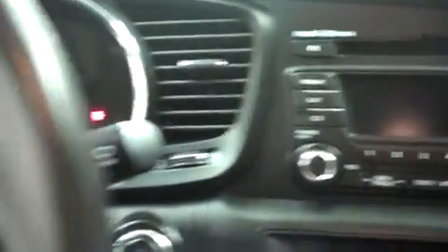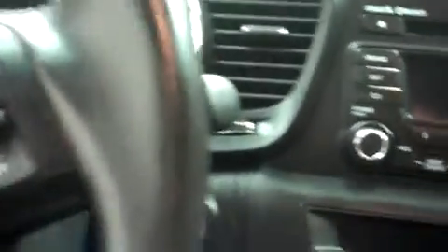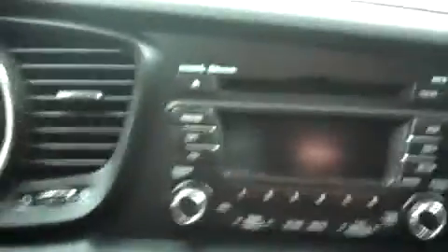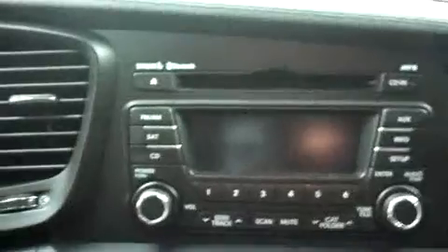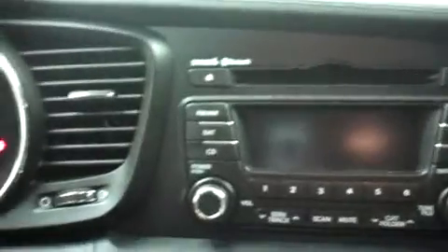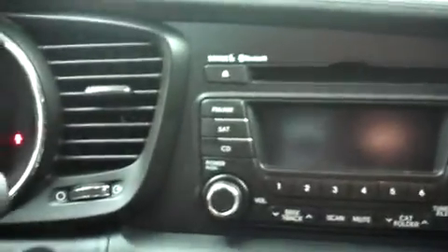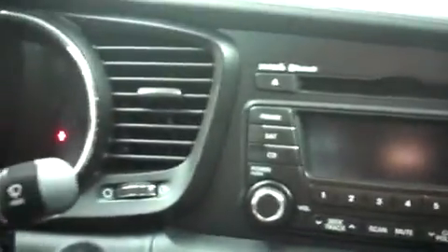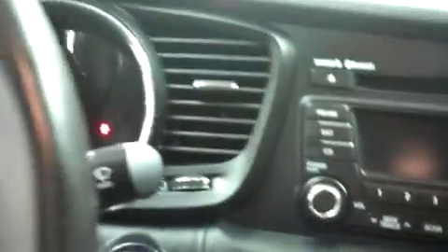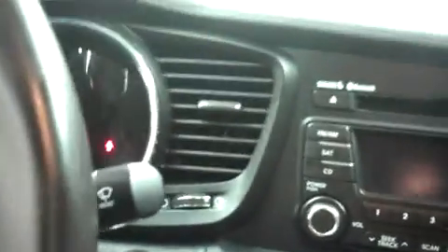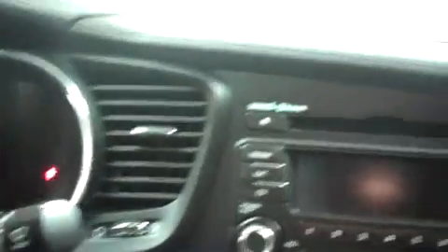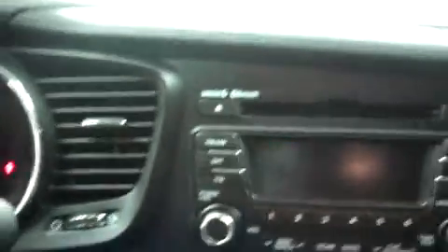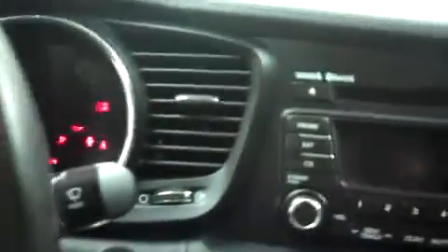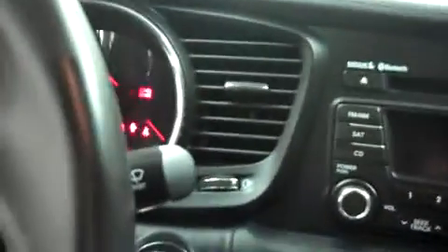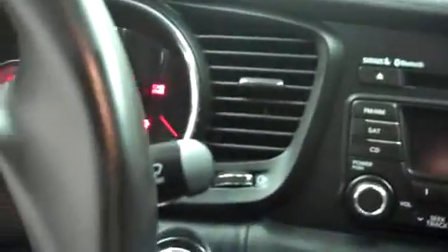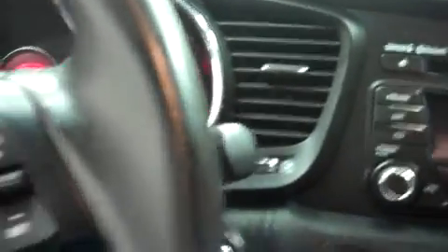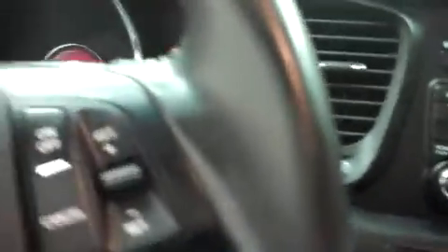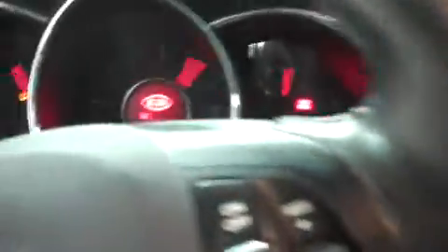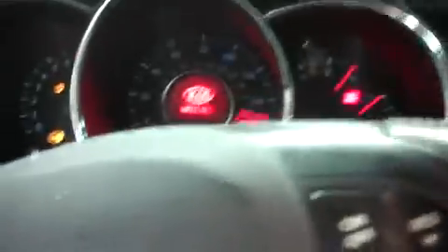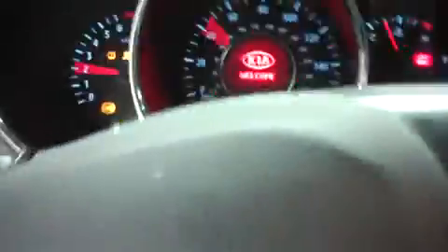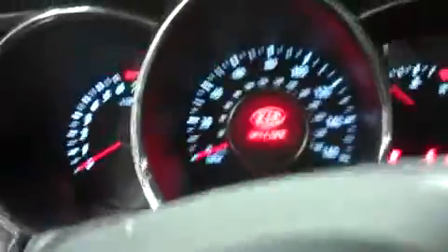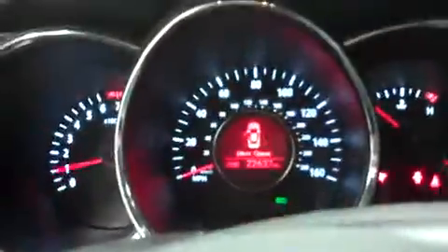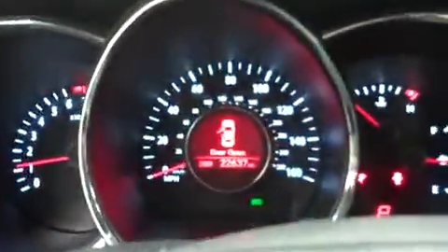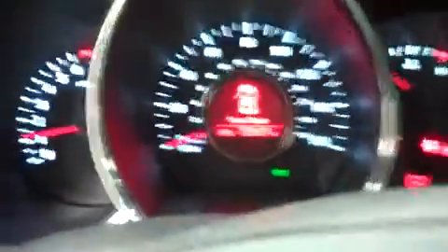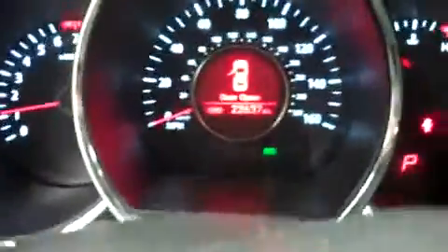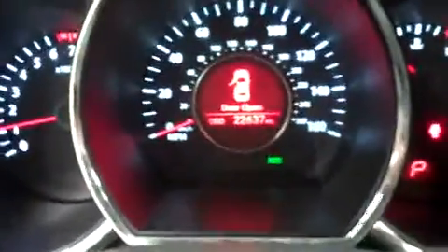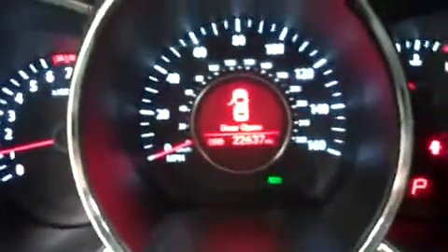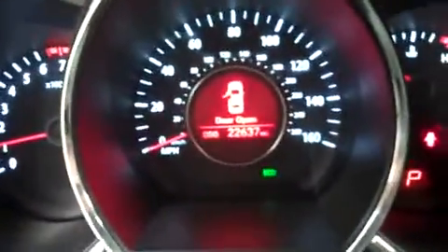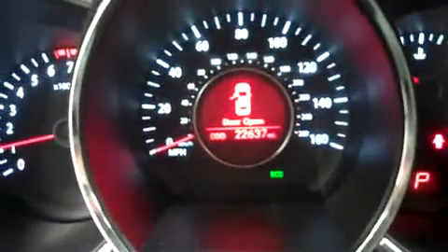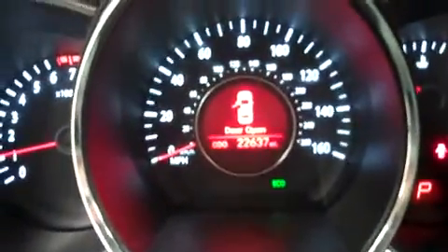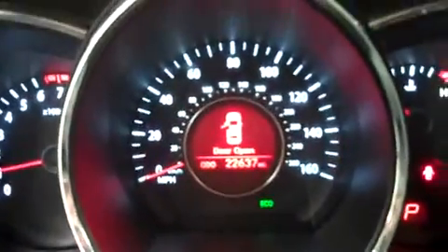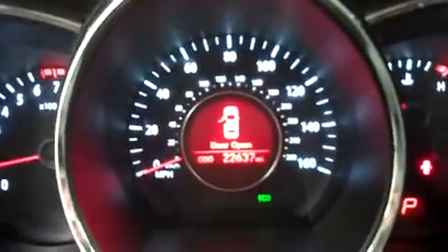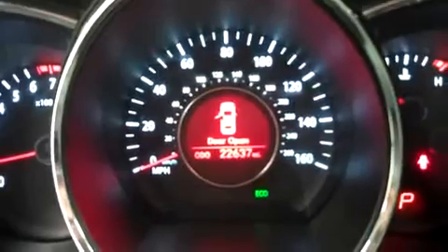Let's take a look at the odometer and start it up. The odometer does read 22,637 miles.